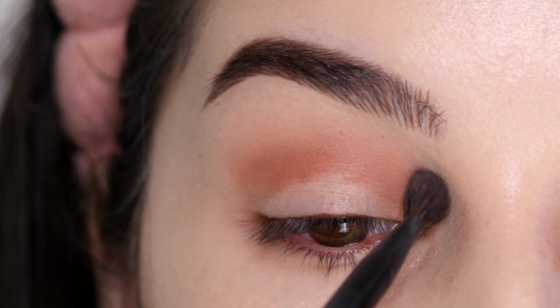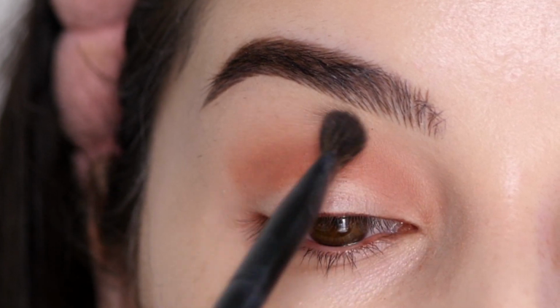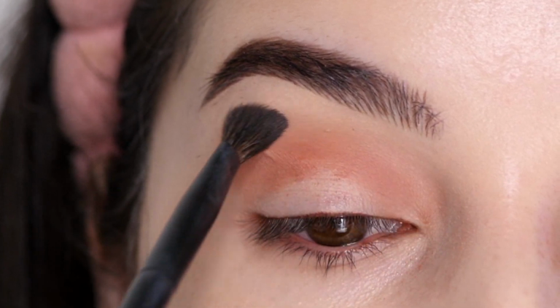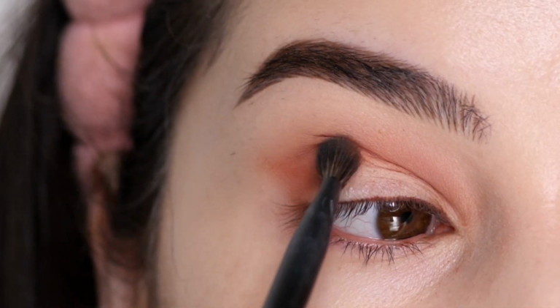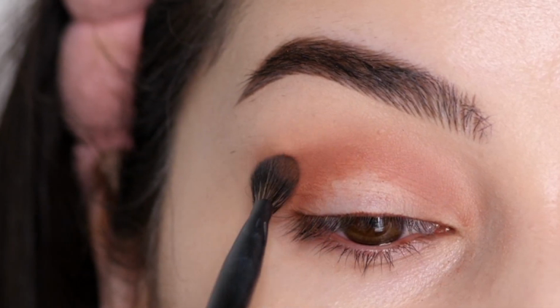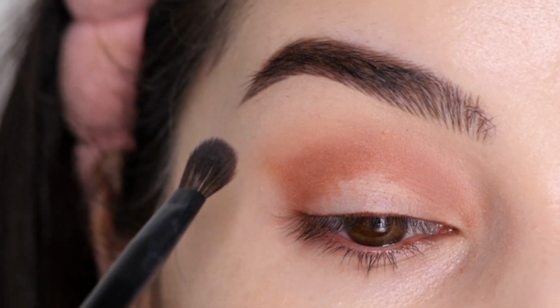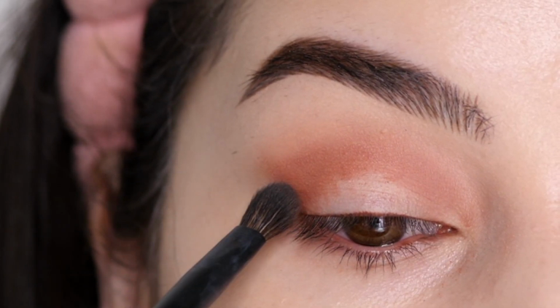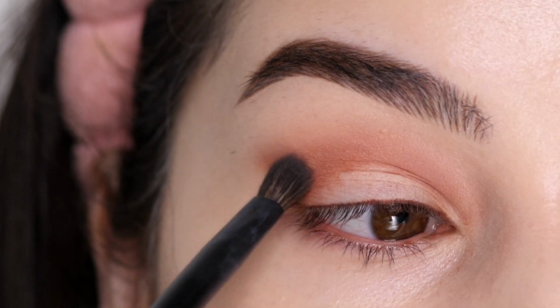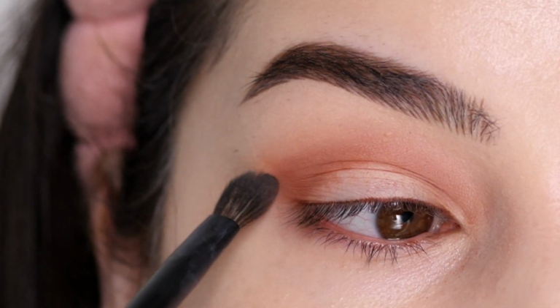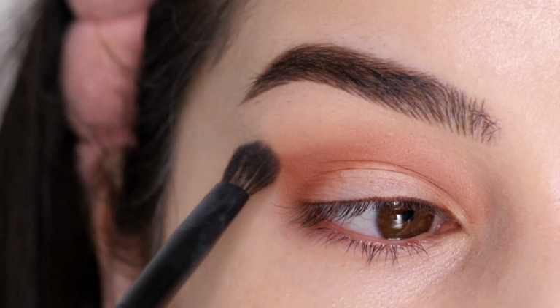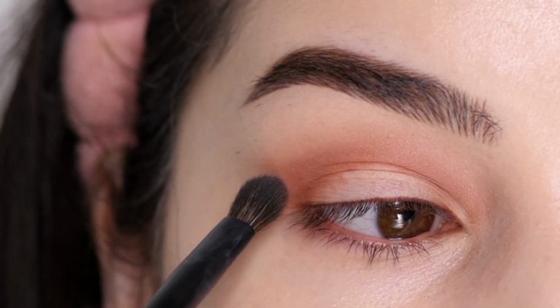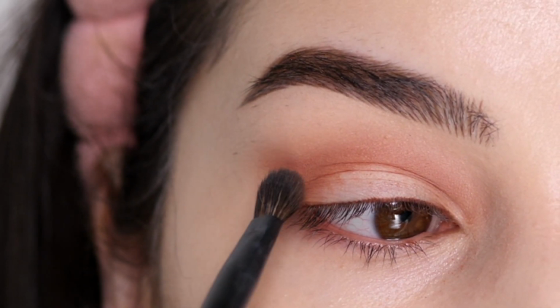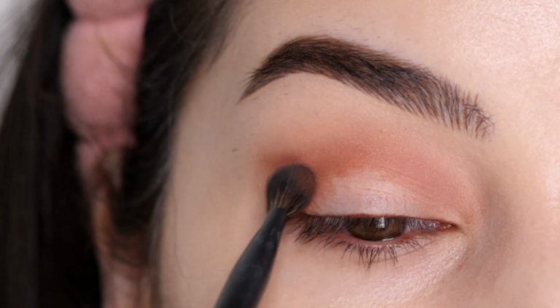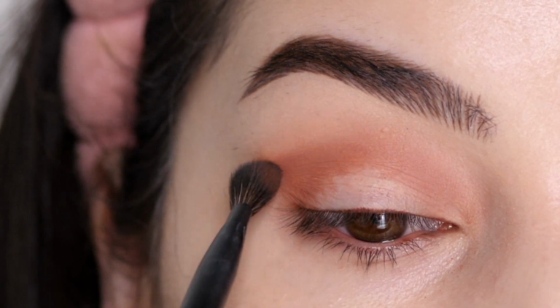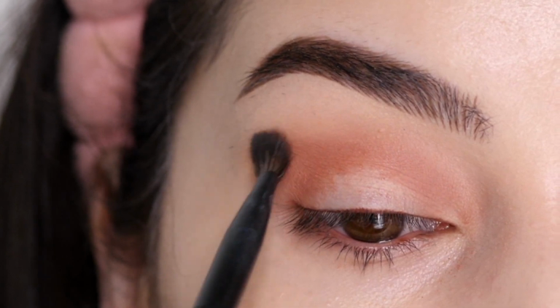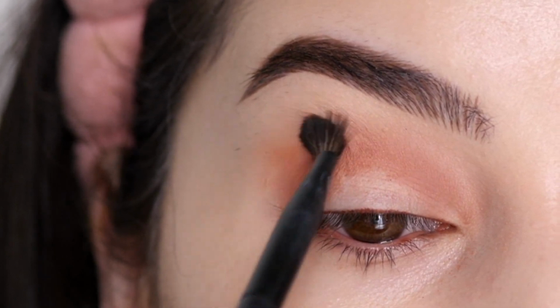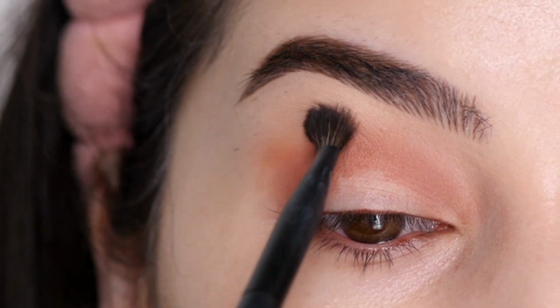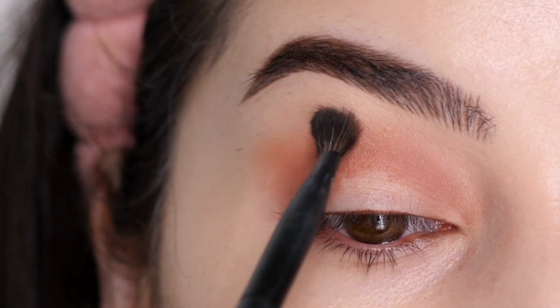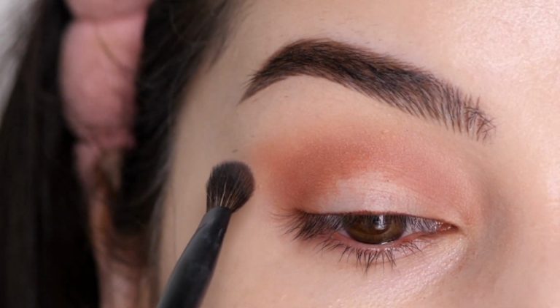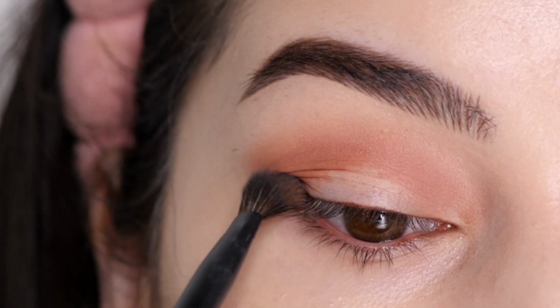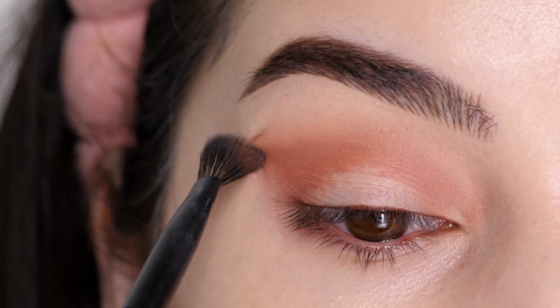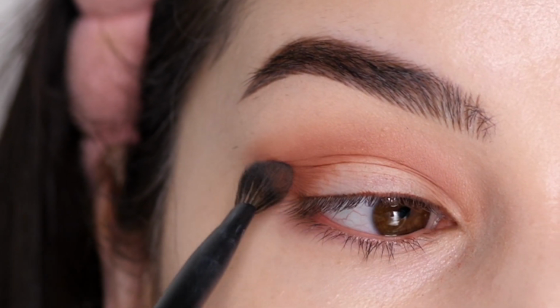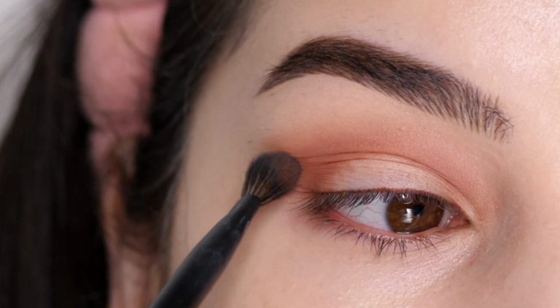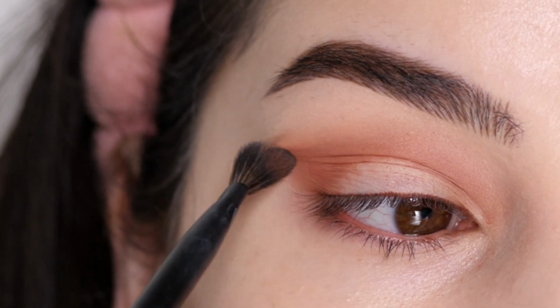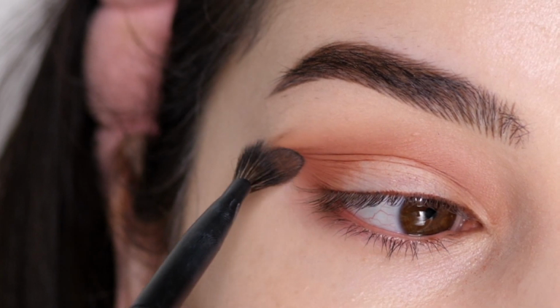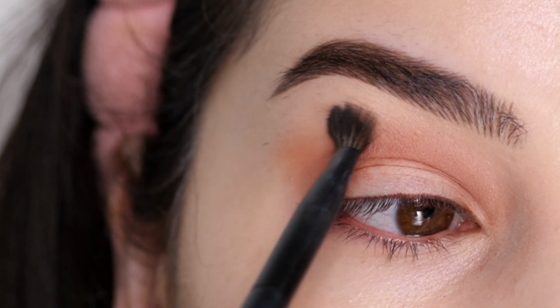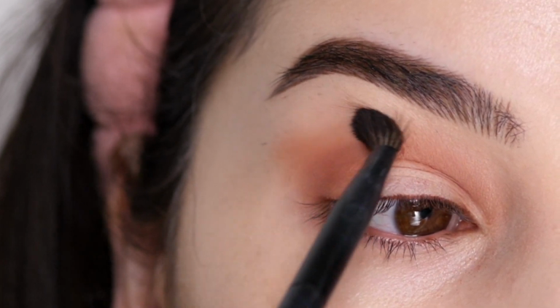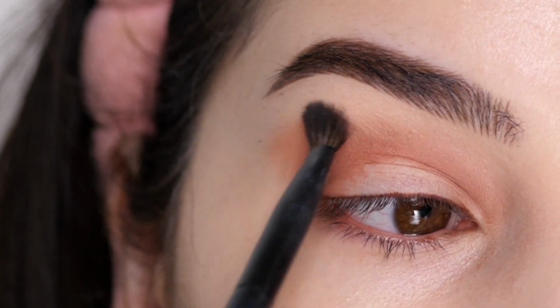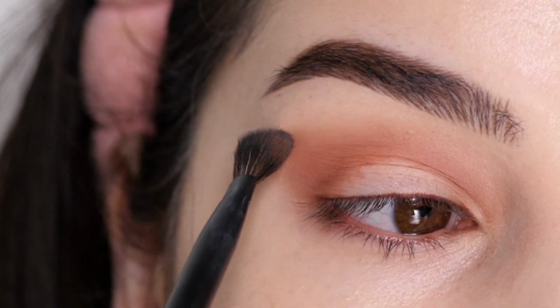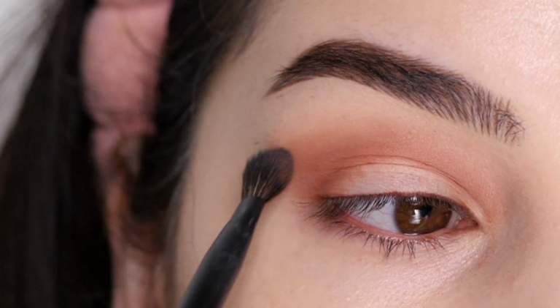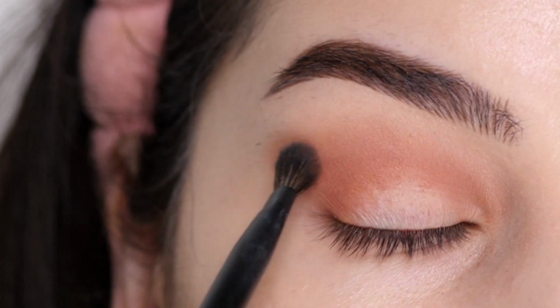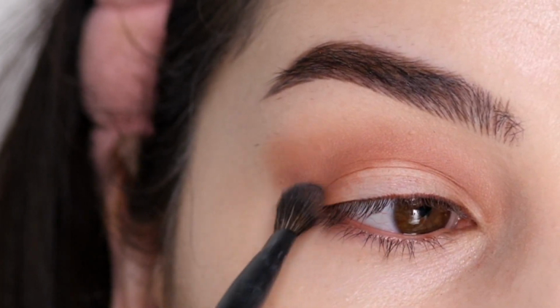This is going to be our transition shade. Next, I'm packing a little bit of that color into the outer corner, creating a V-type shape following the natural contour of my eye, and then sweeping it inwards following the crease.